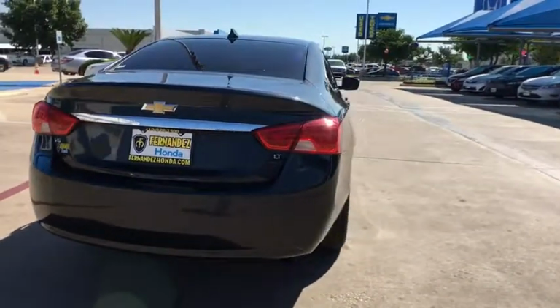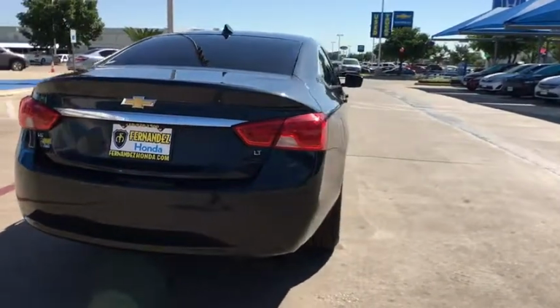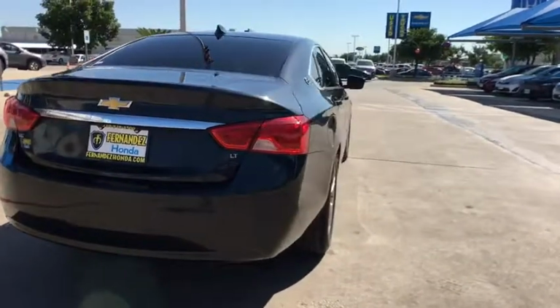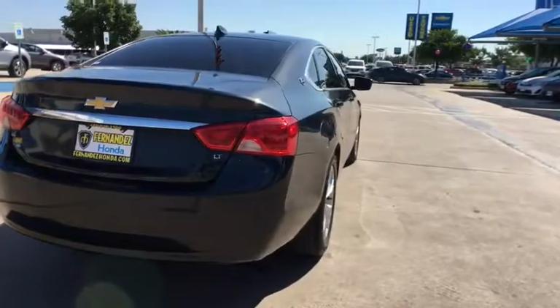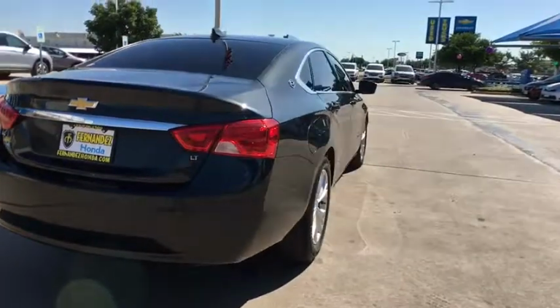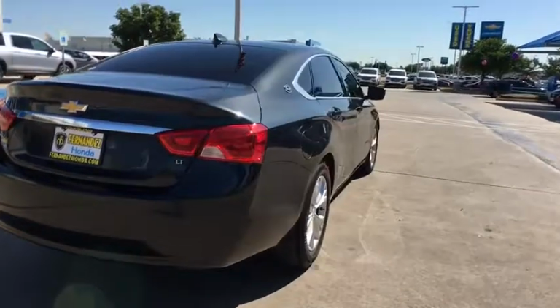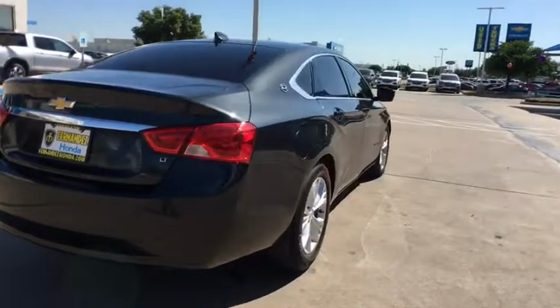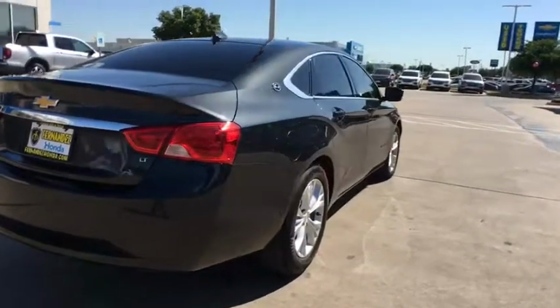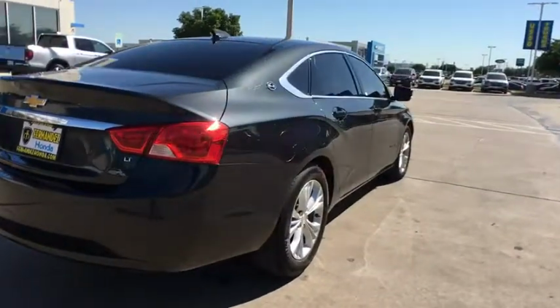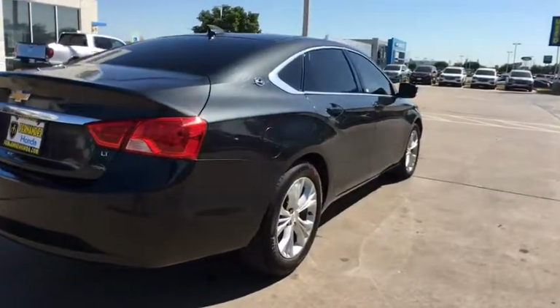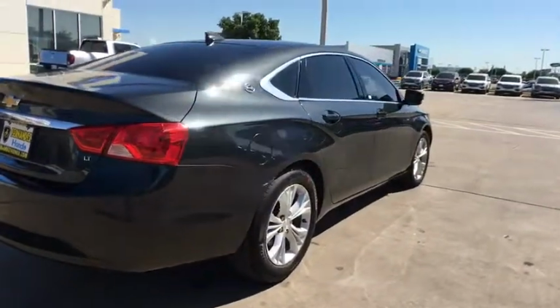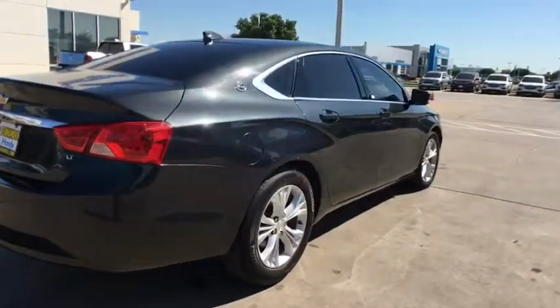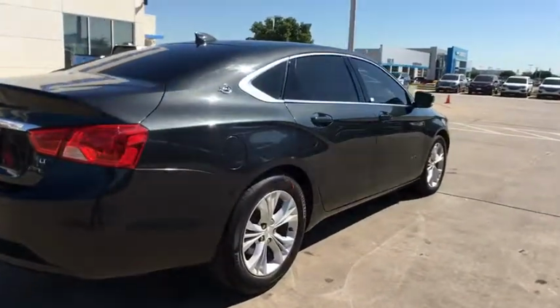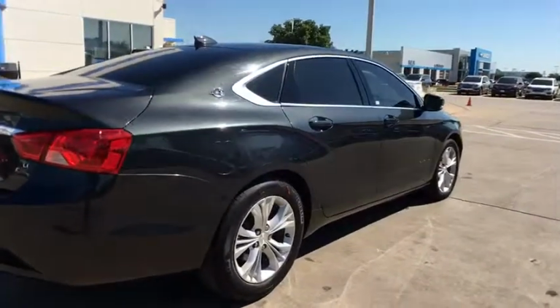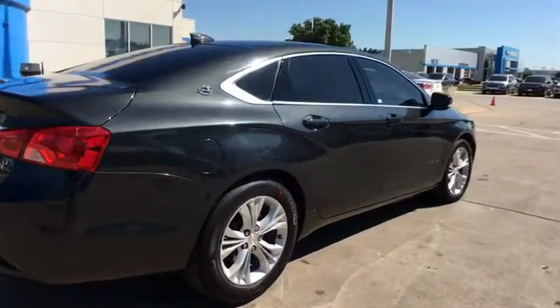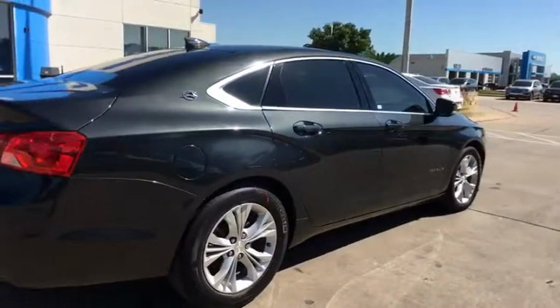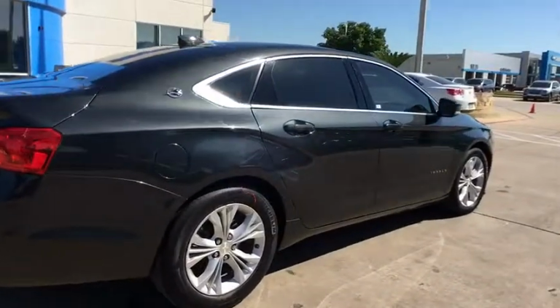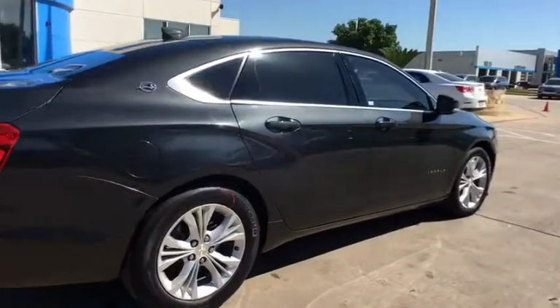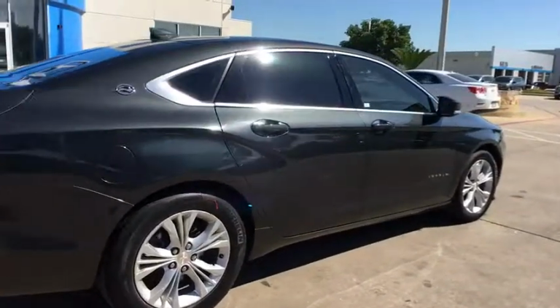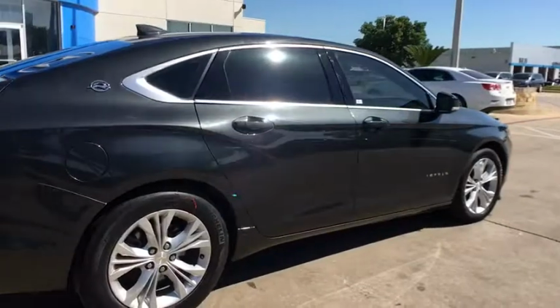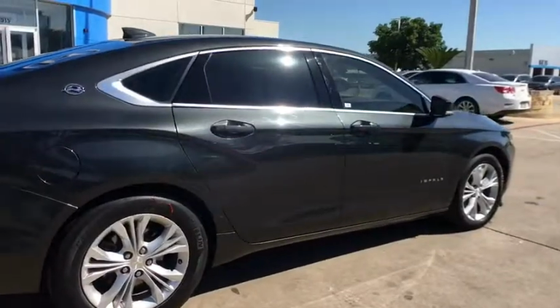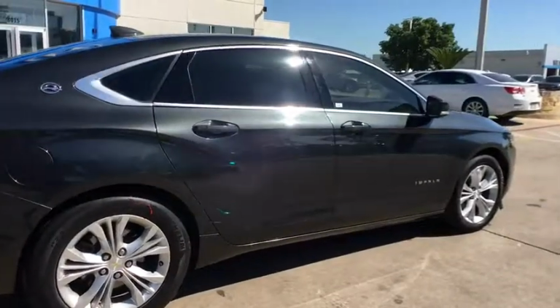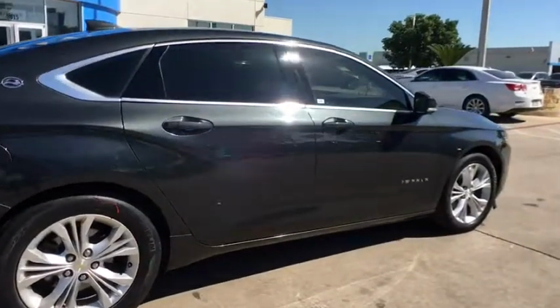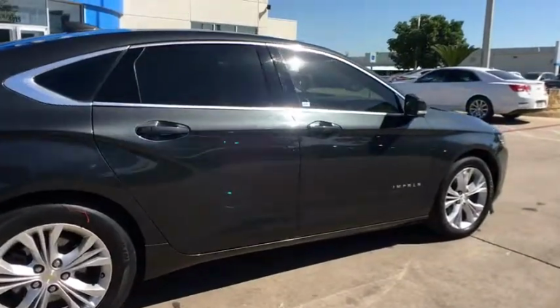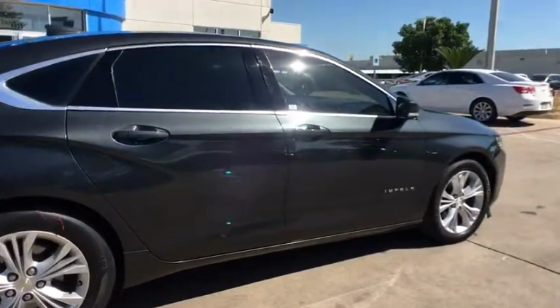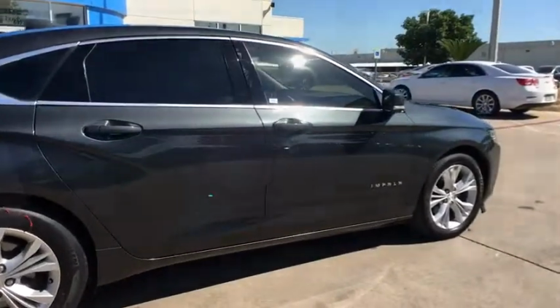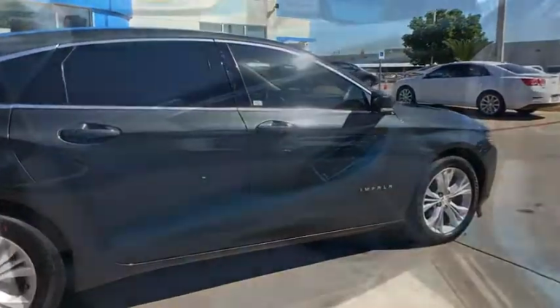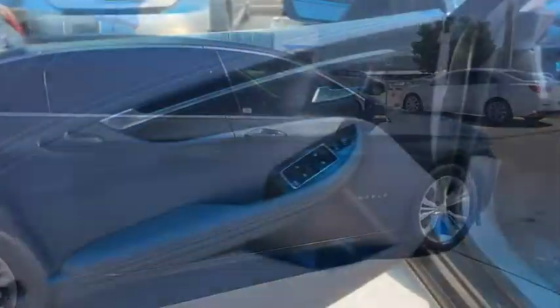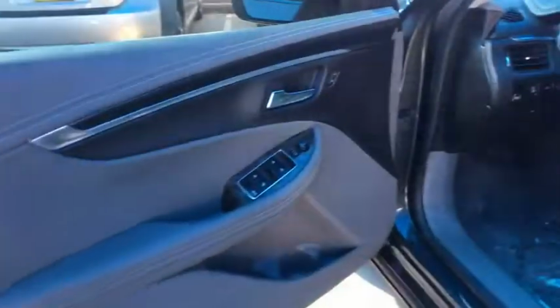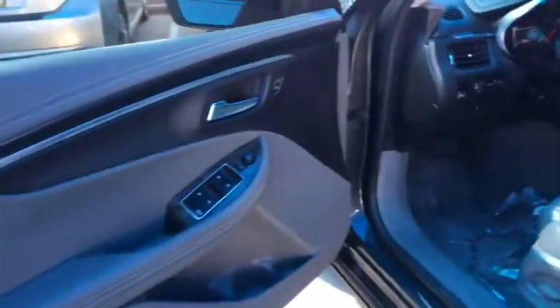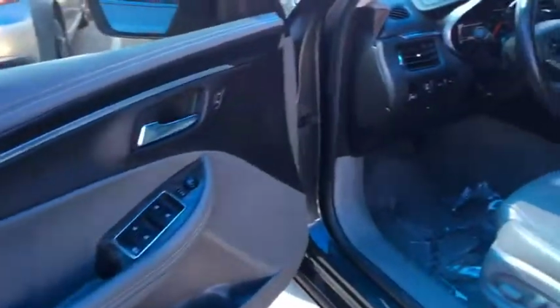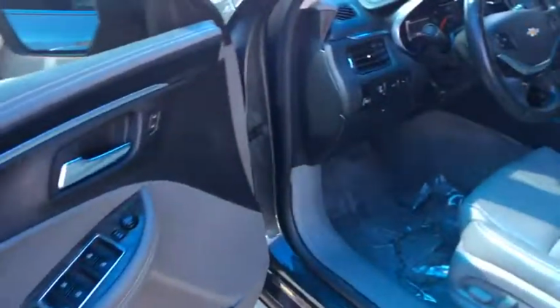Rear window defroster, electronic stability control, power windows, Sirius satellite radio, remote keyless entry, brake assist, tachometer, panic alarm, leather.